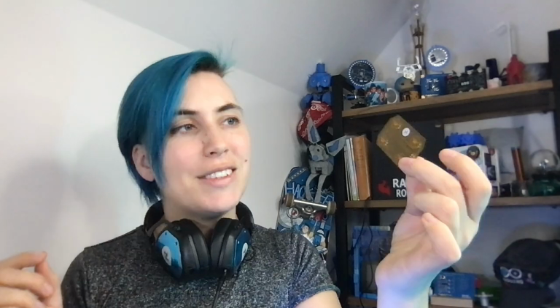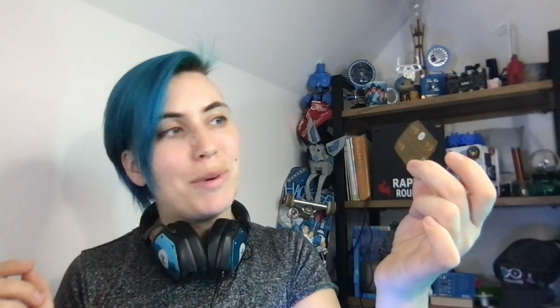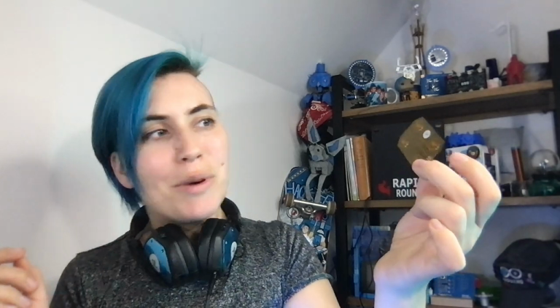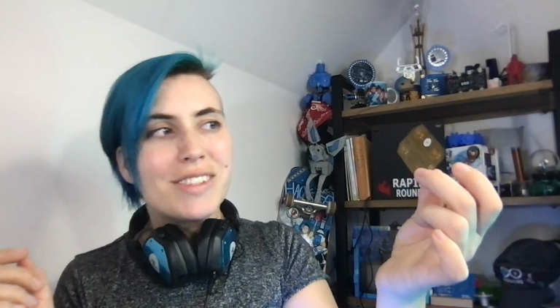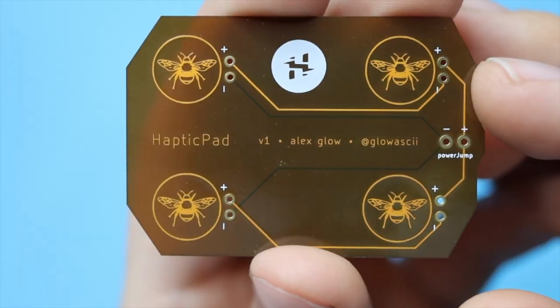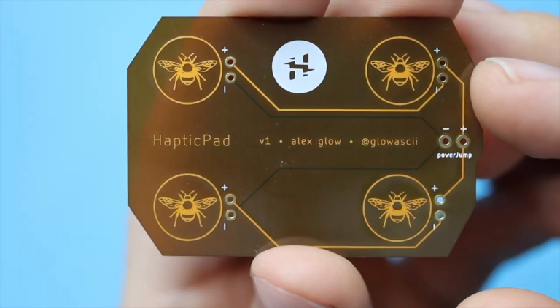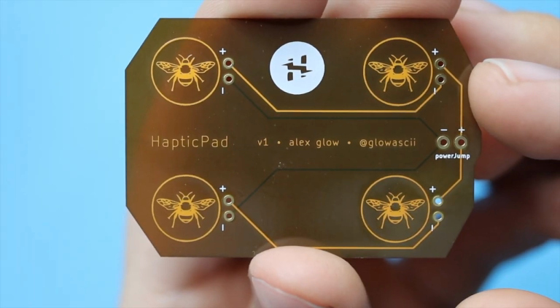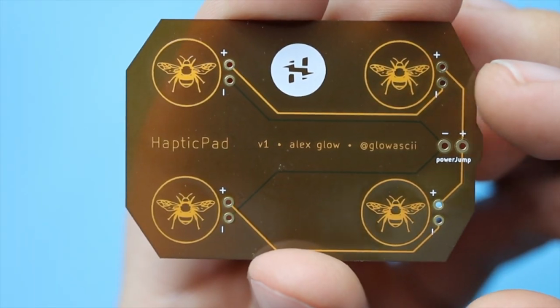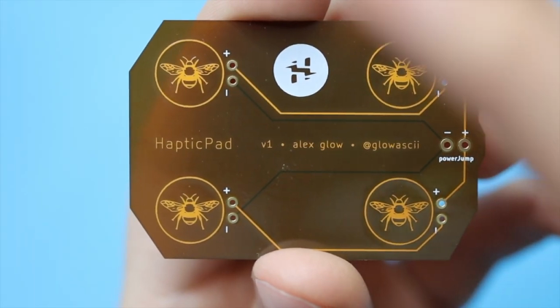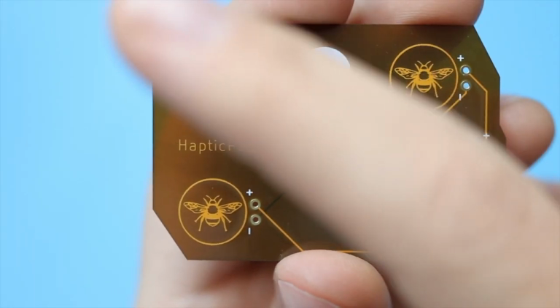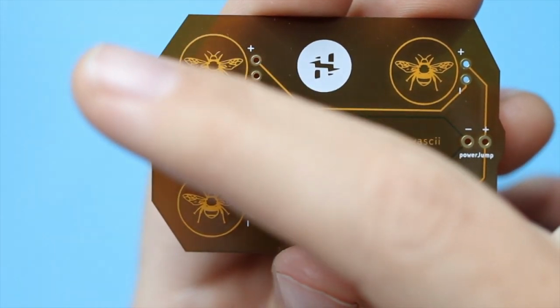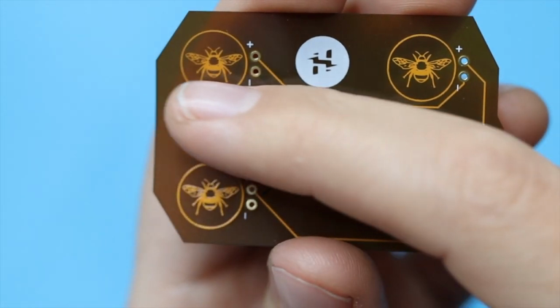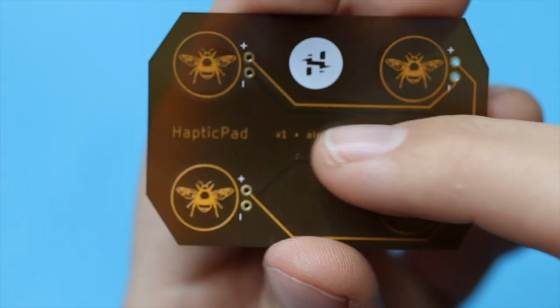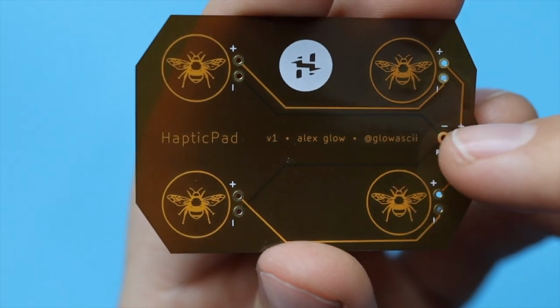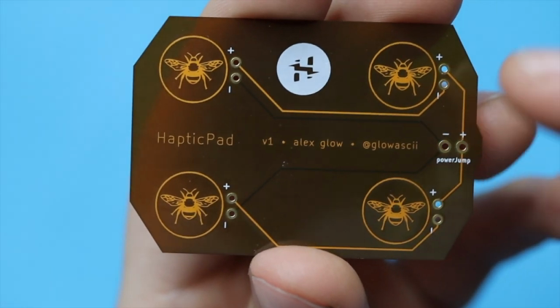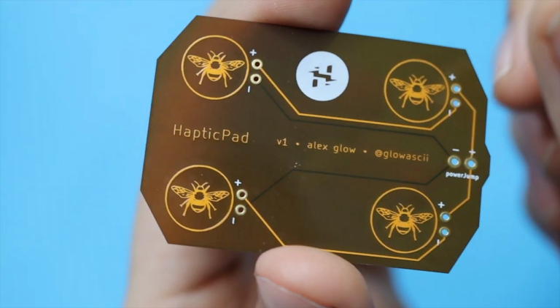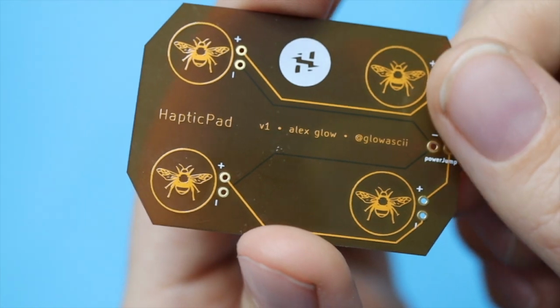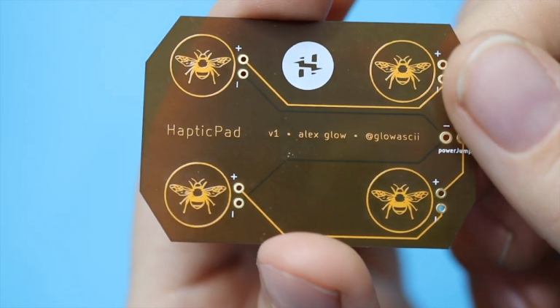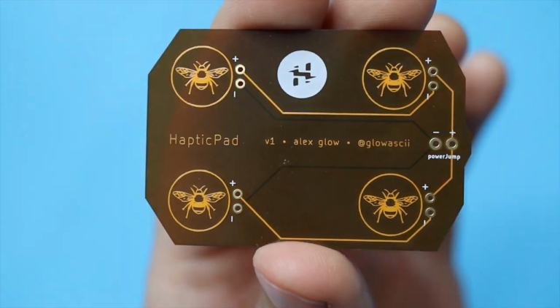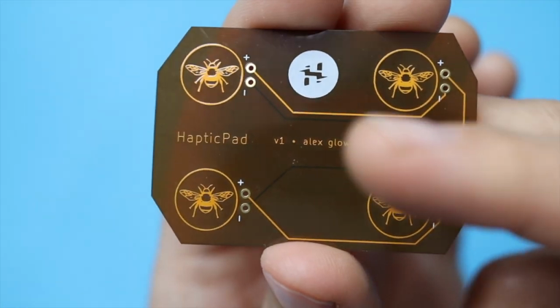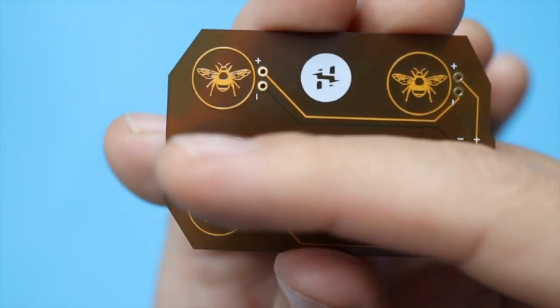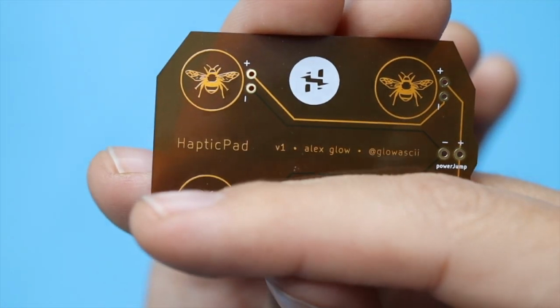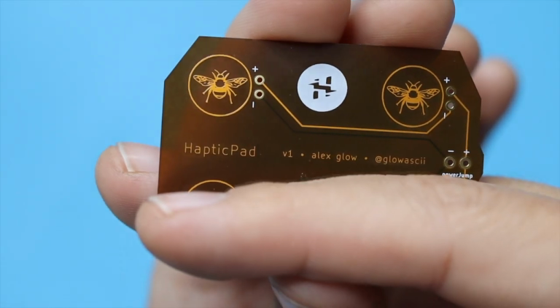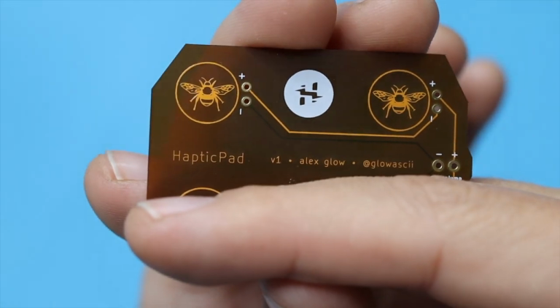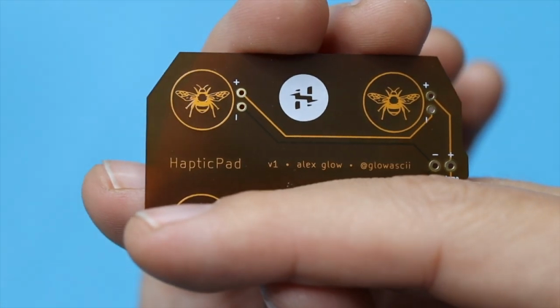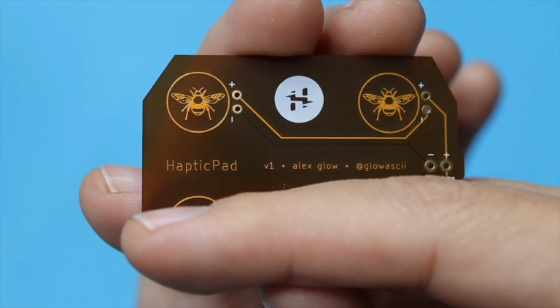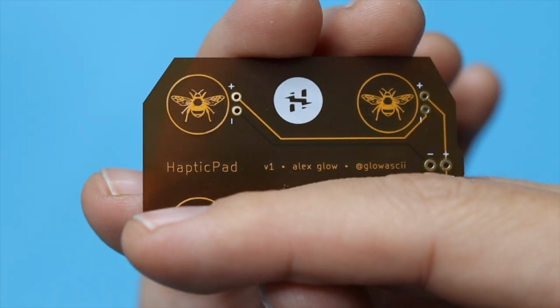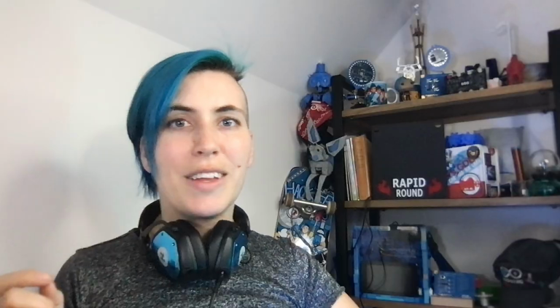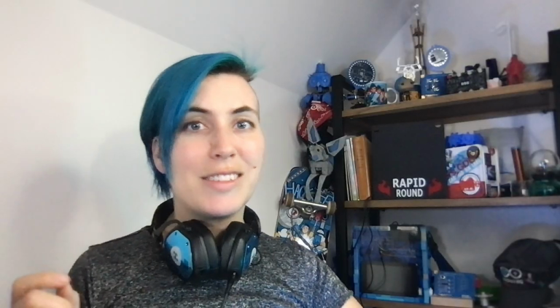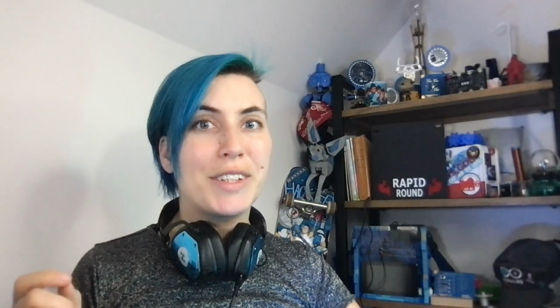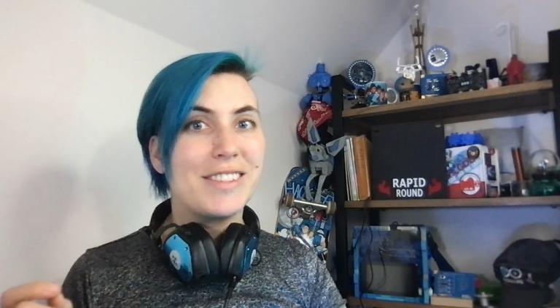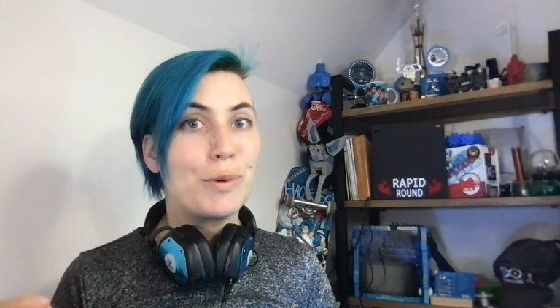Little buzzy motors, and it's set up so that you should be able to drive two sets of motors in parallel from 5 volts. You can also cut it in half and have just one set of motors if you like. Anyway, let's put one together and see if it works.